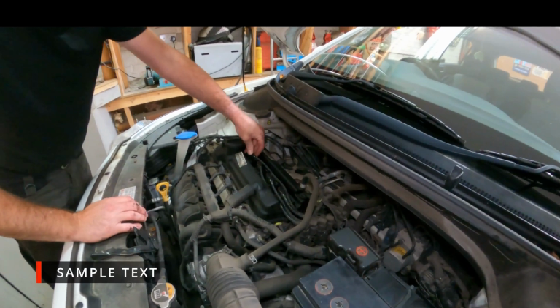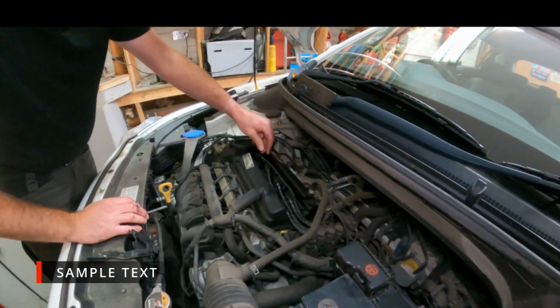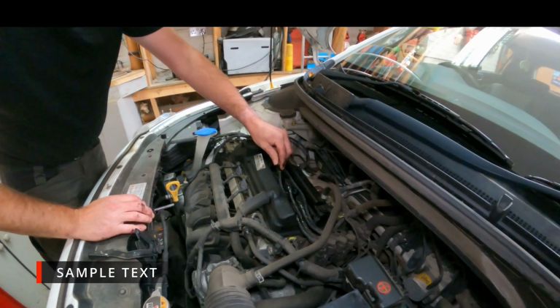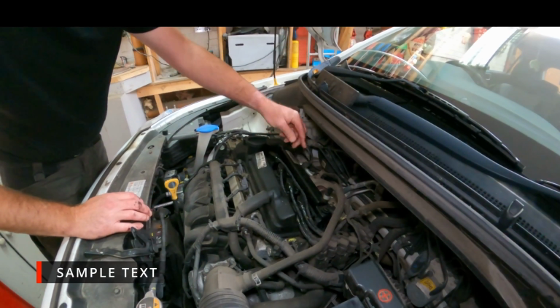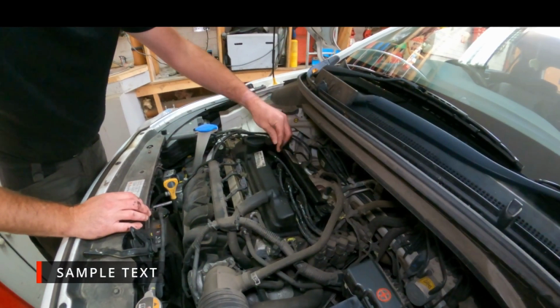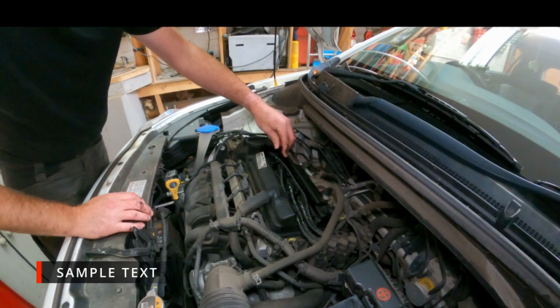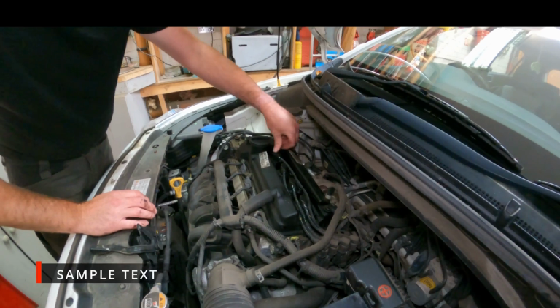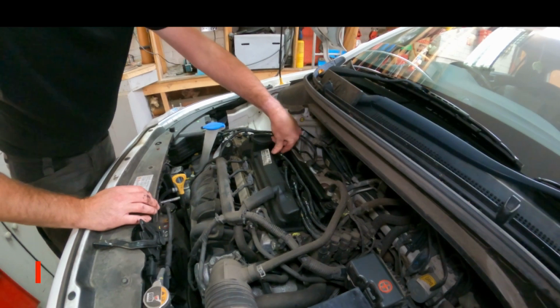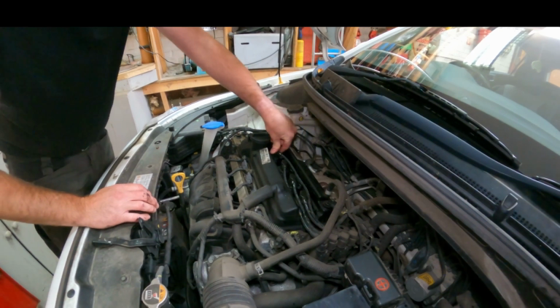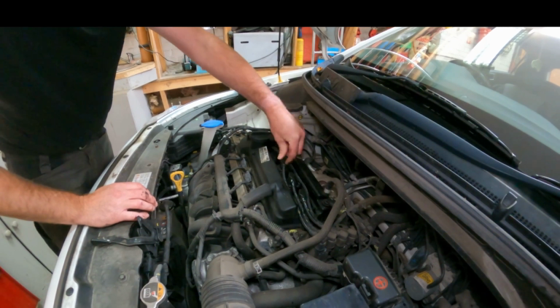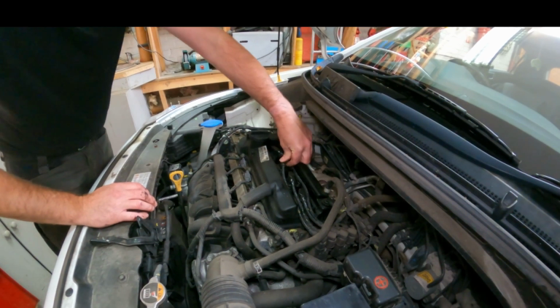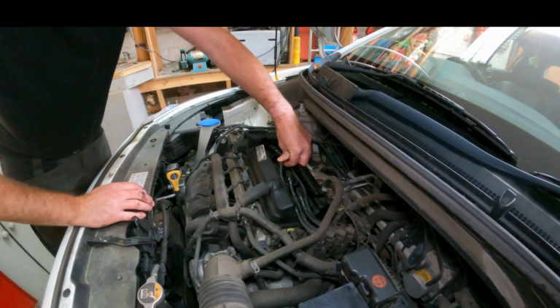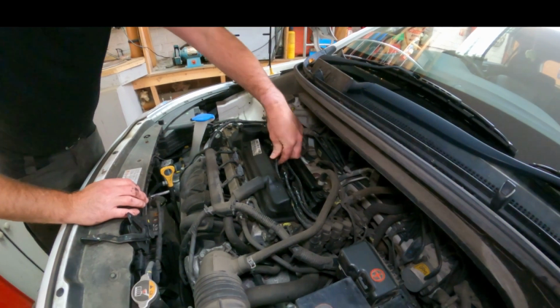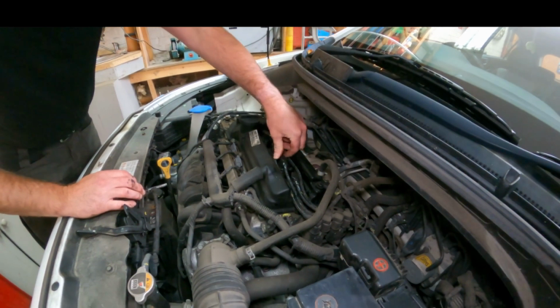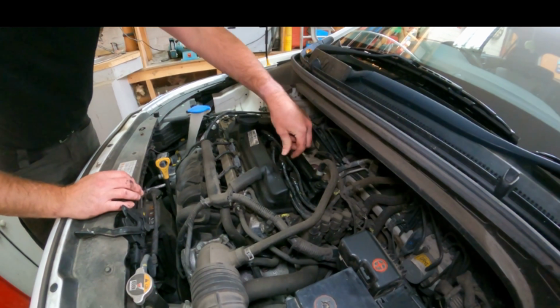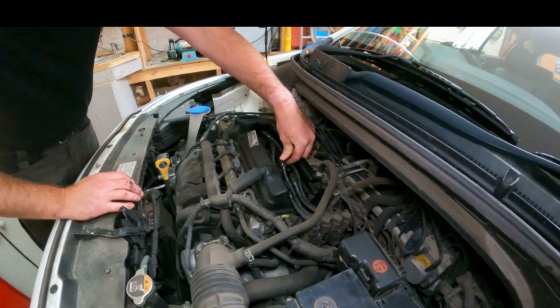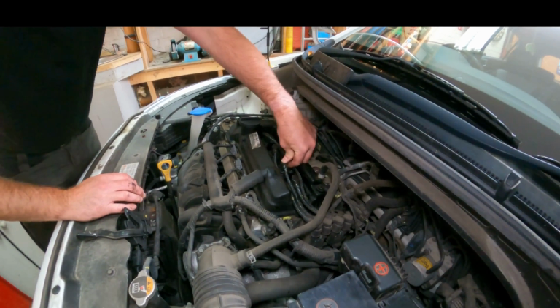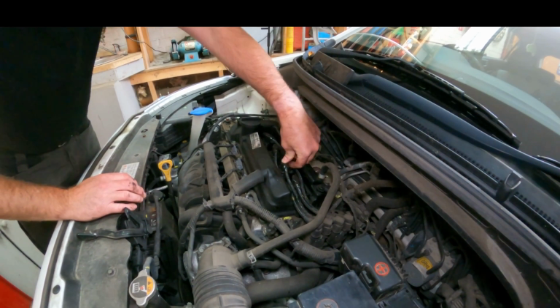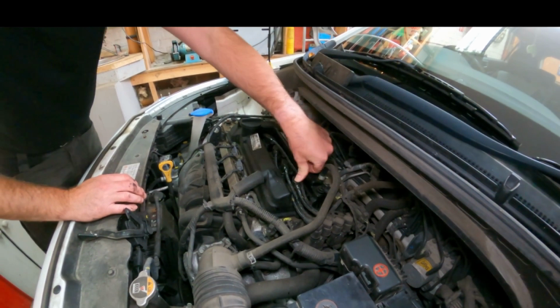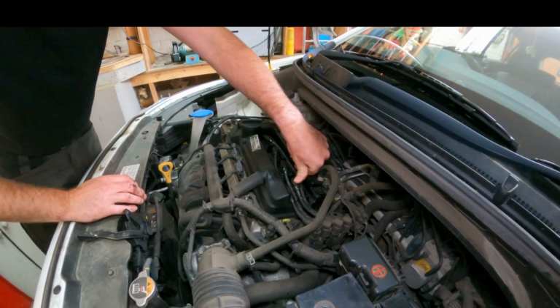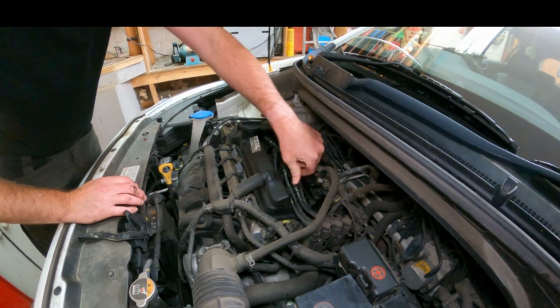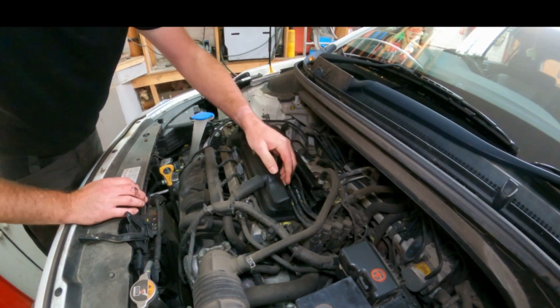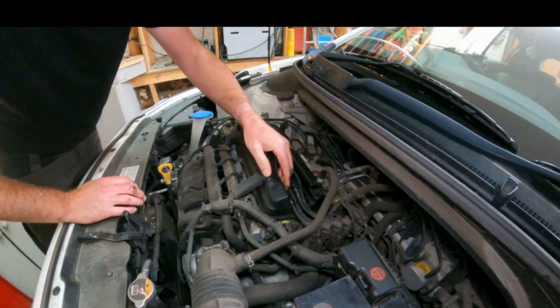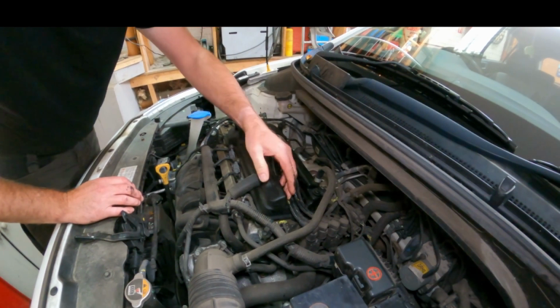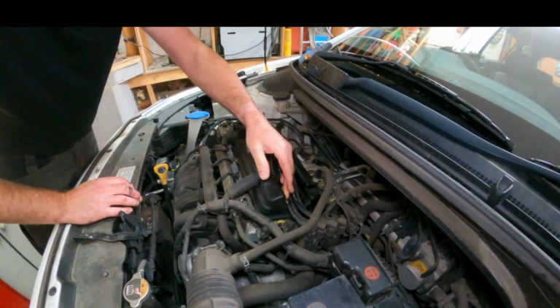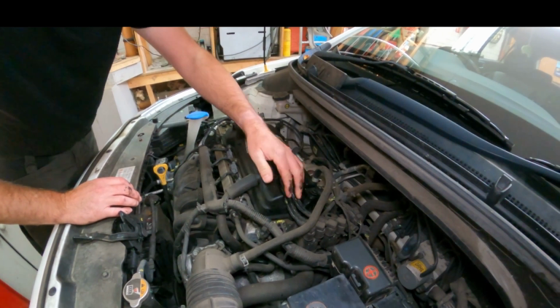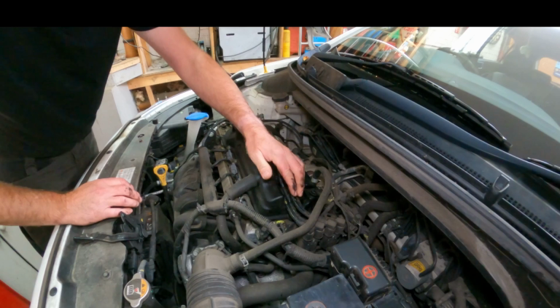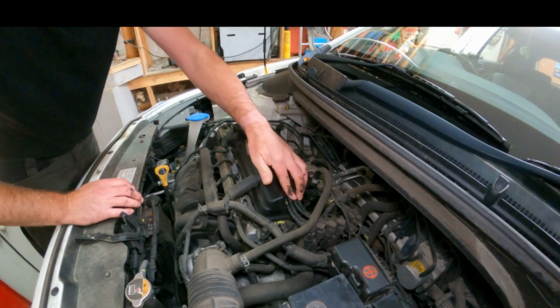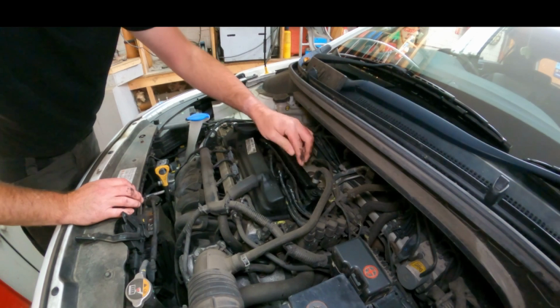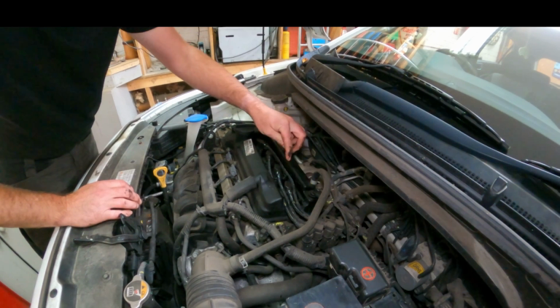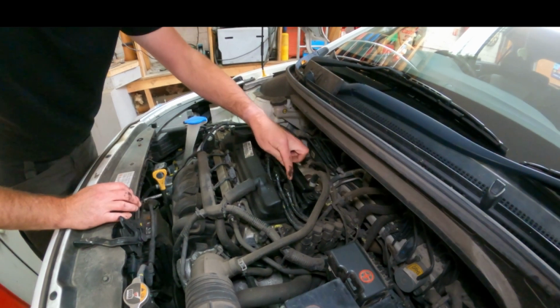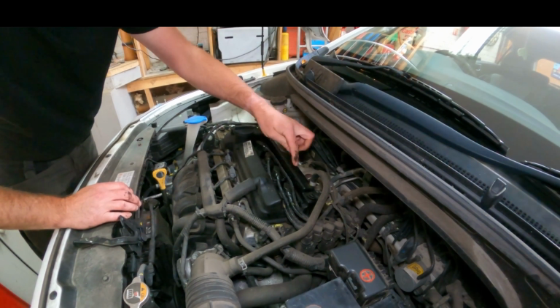So all the spark plugs are now changed, all the HT leads have clicked home, they're seated correctly, and all the leads are clipped back in.